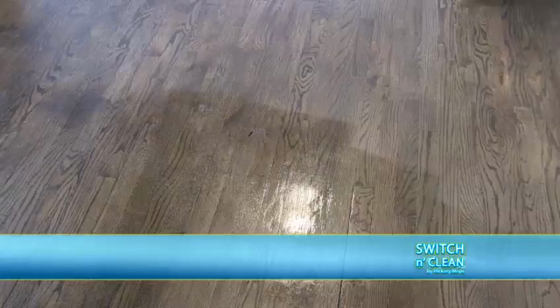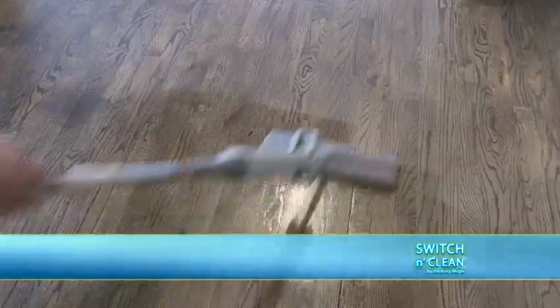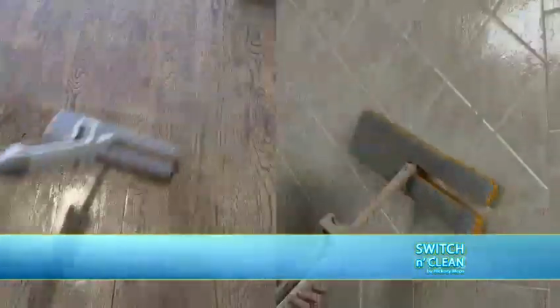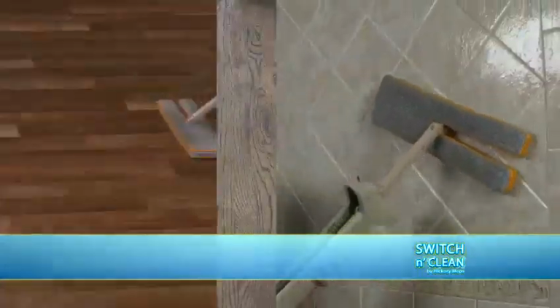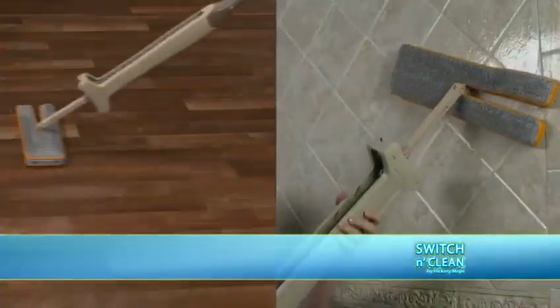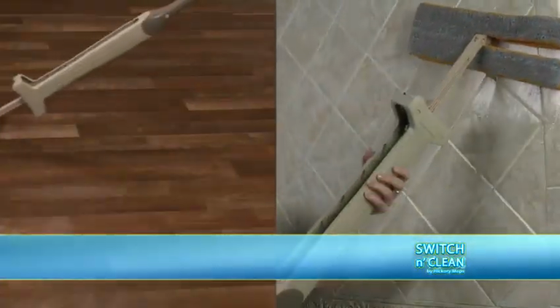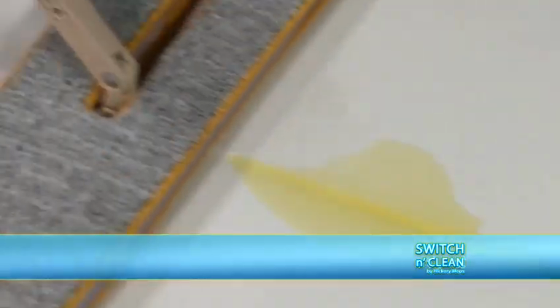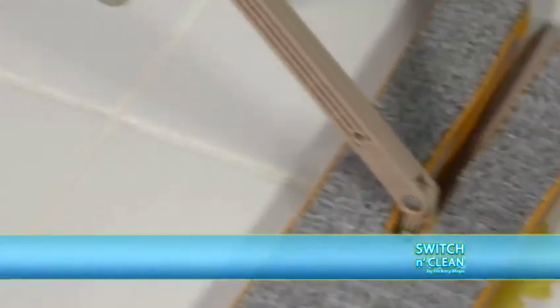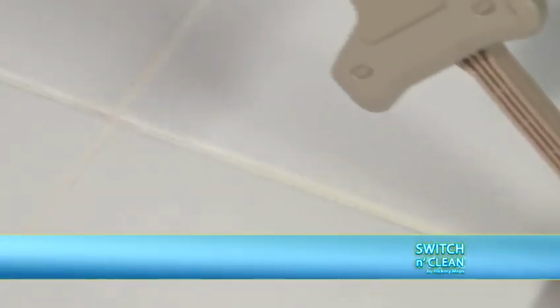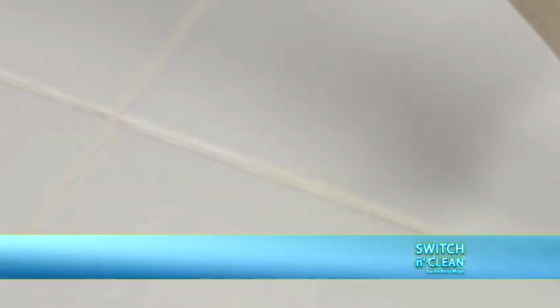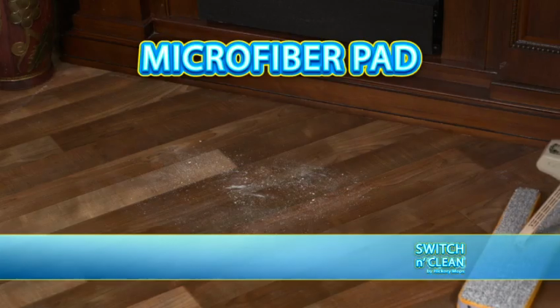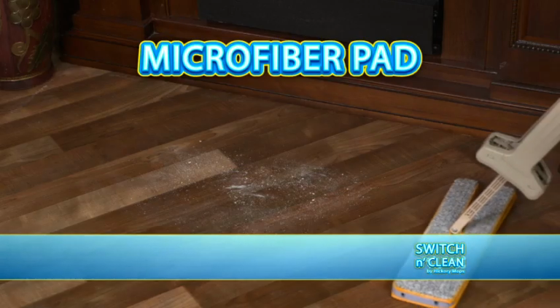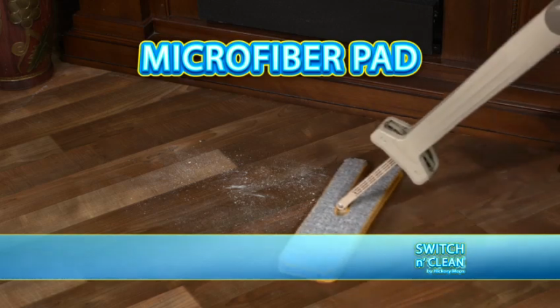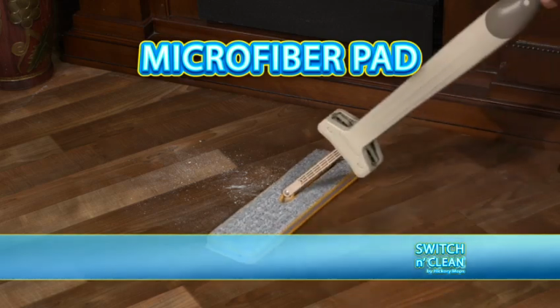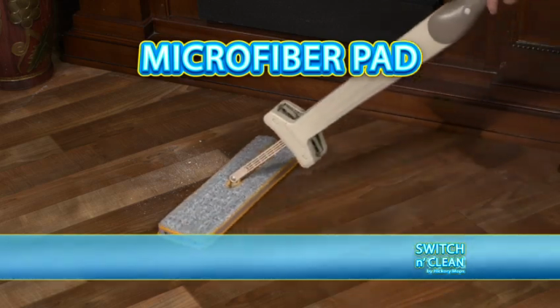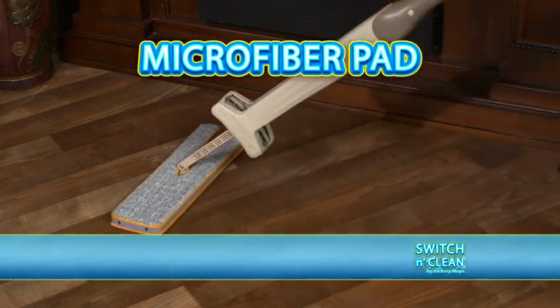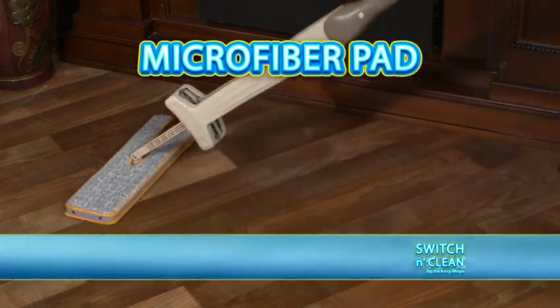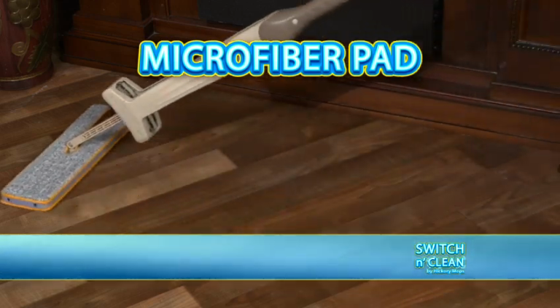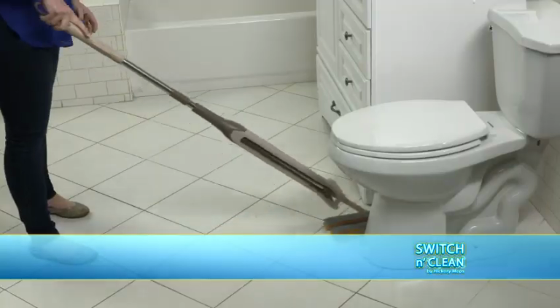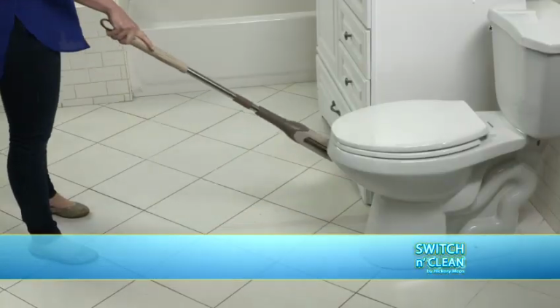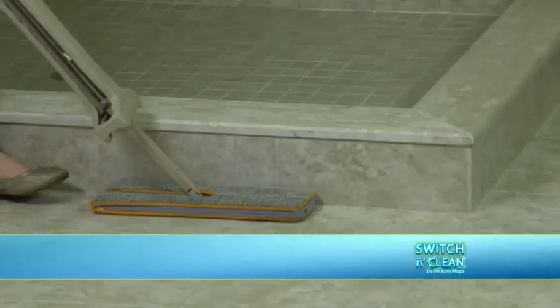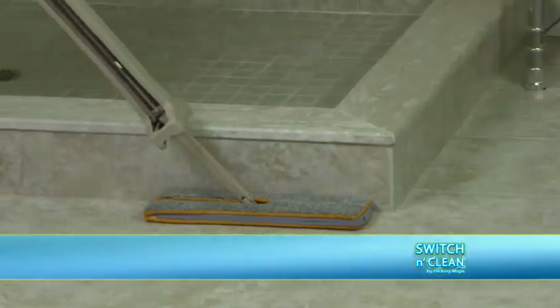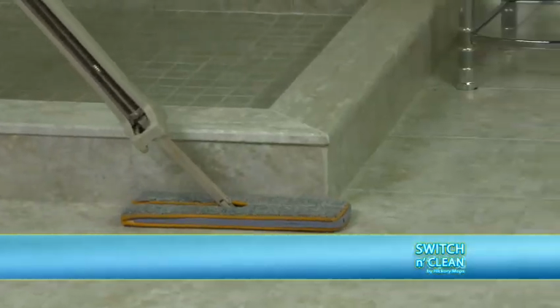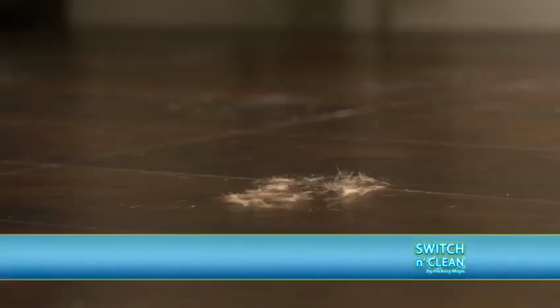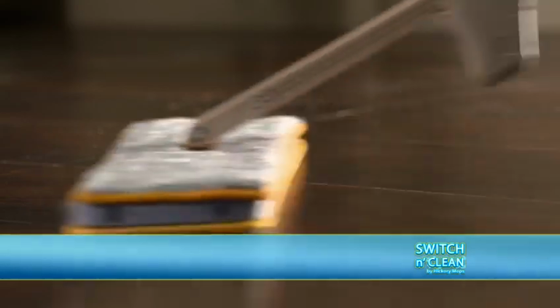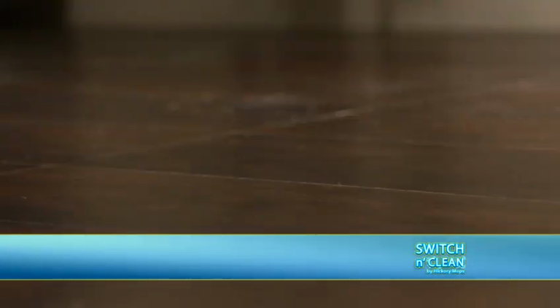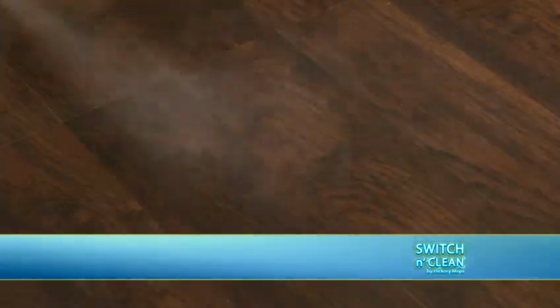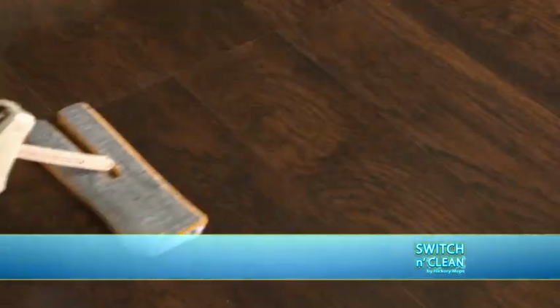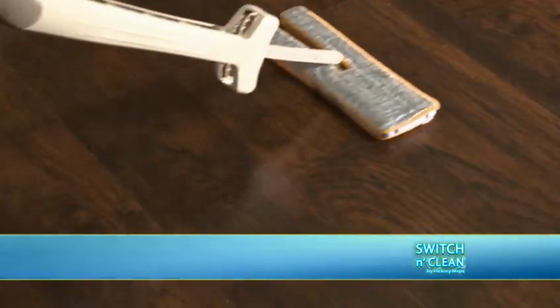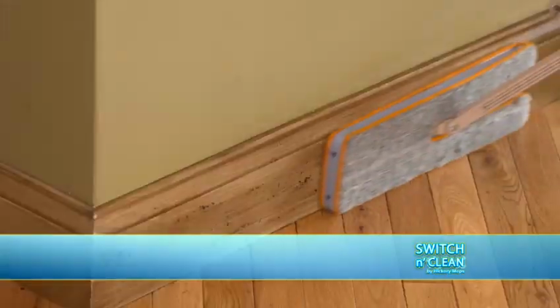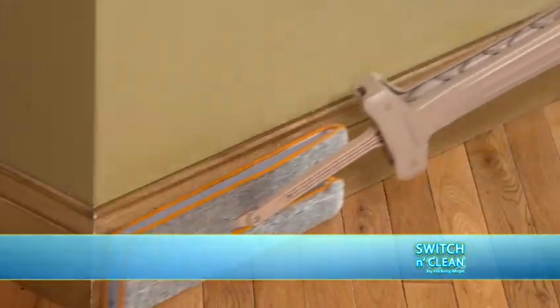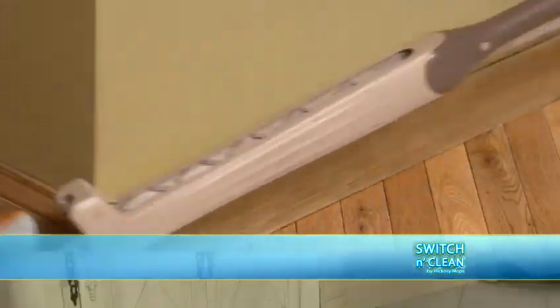Great for hardwood, tile, laminate, and more, and gets deep down in grout lines. When dry, the microfibers grab dirt and dust like a magnet, removes allergens, gets rid of germs, picks up pet hair, even polishes floors and cleans baseboards.